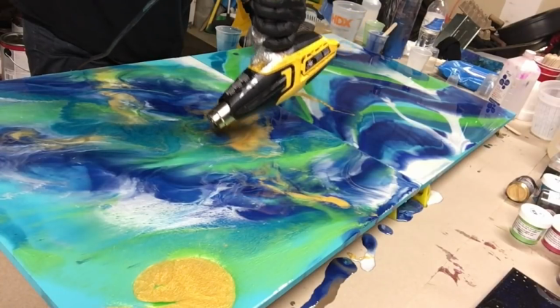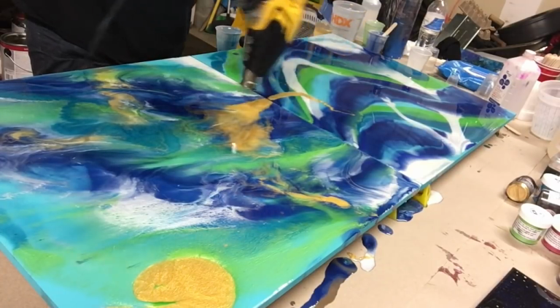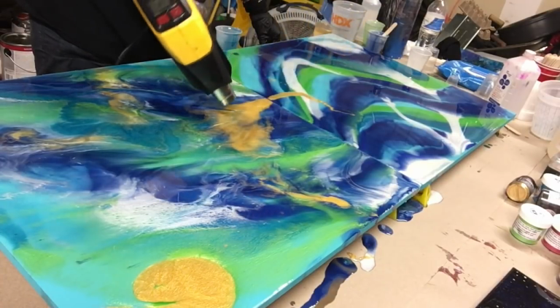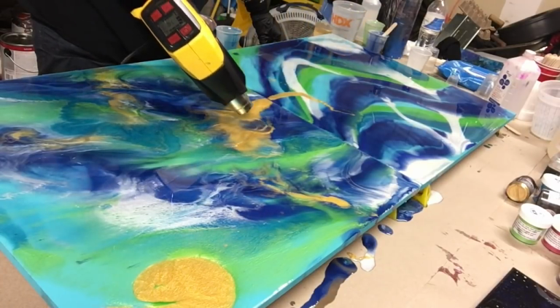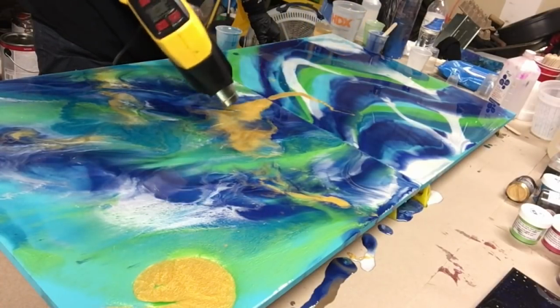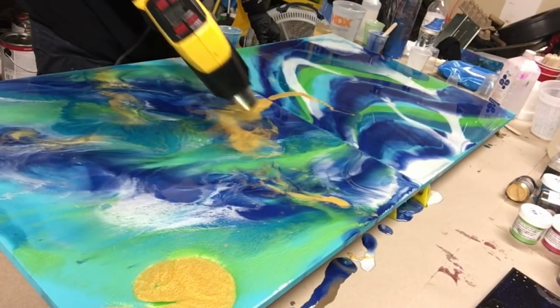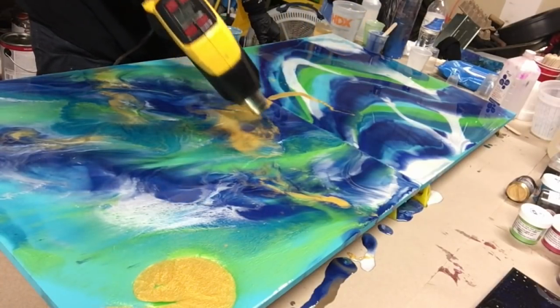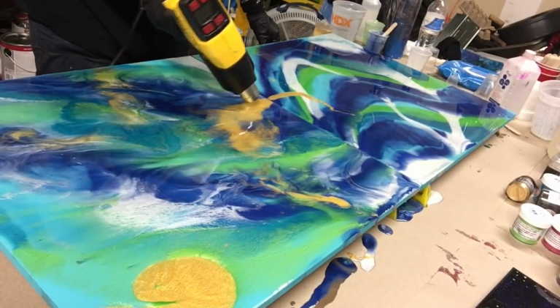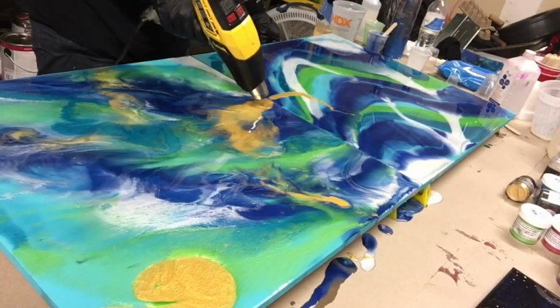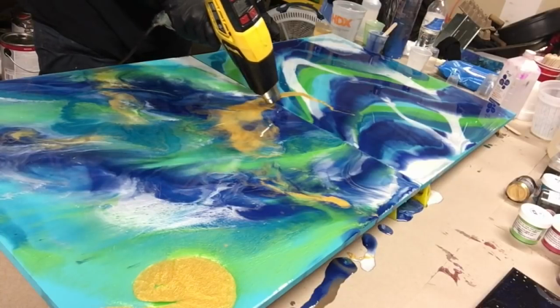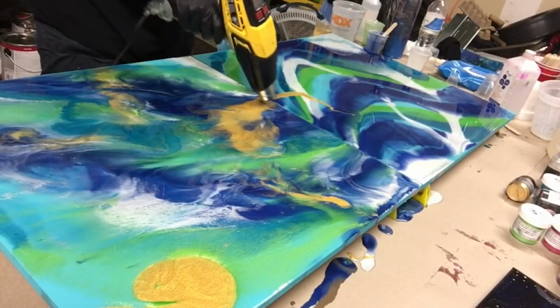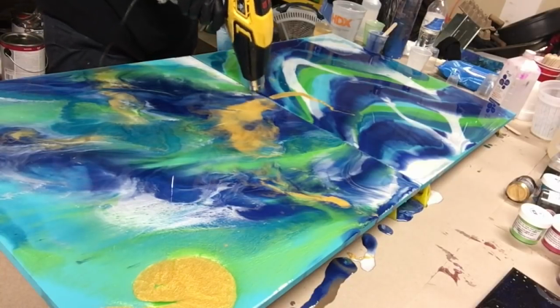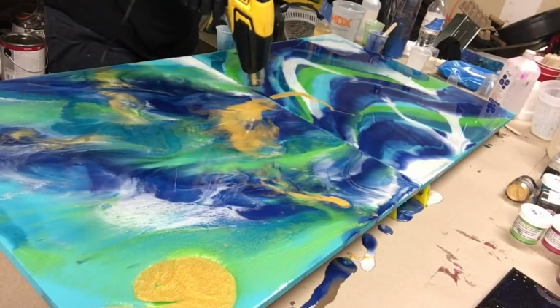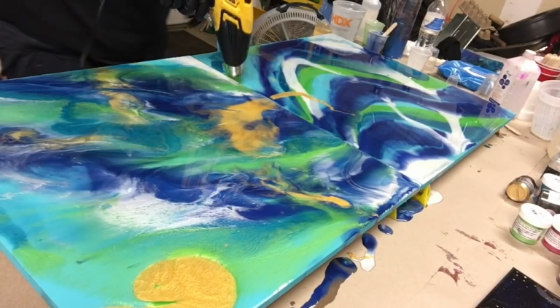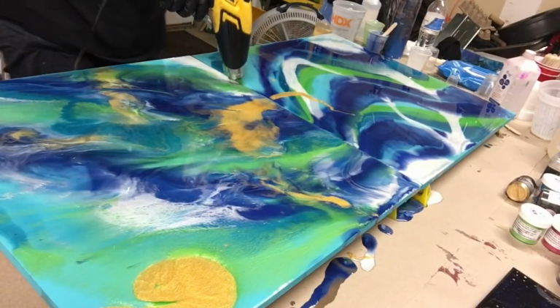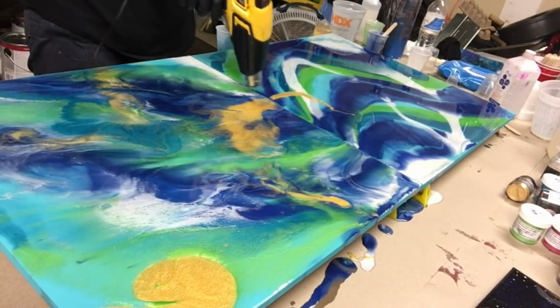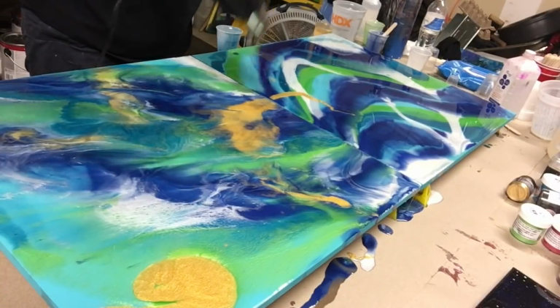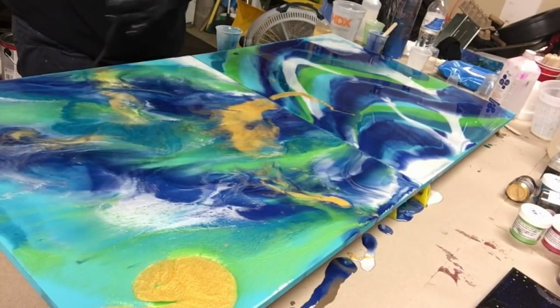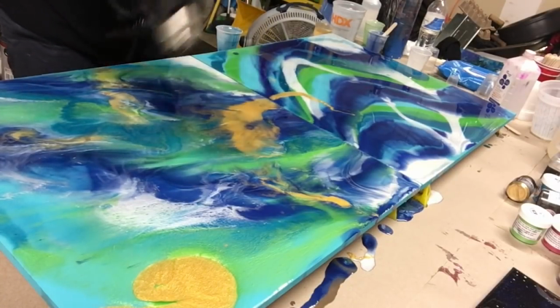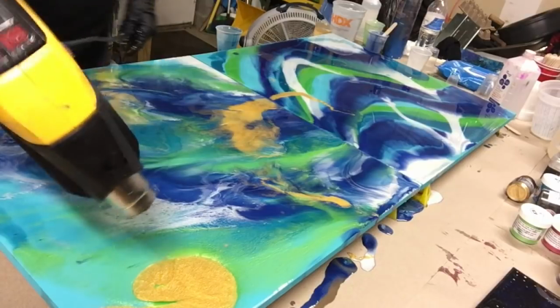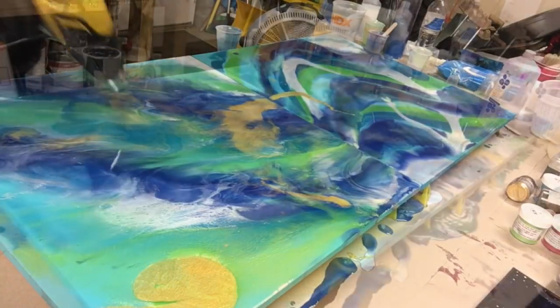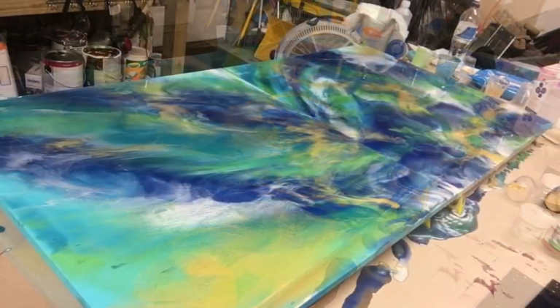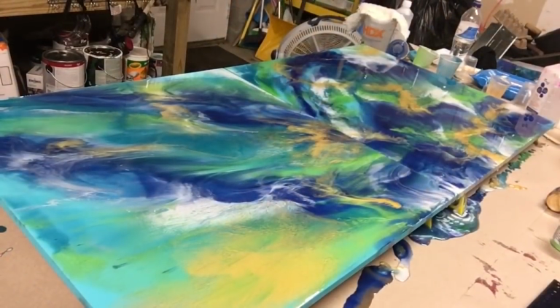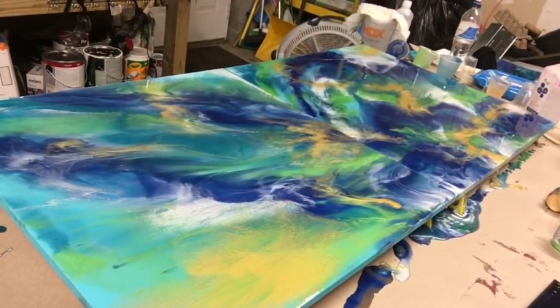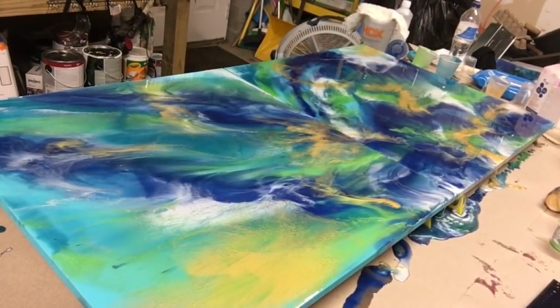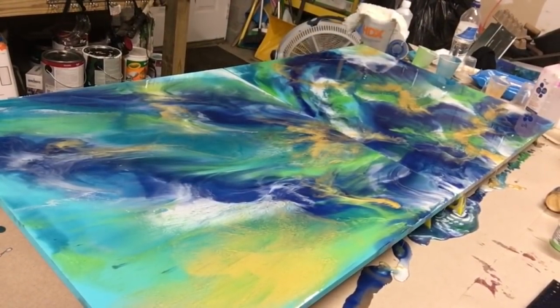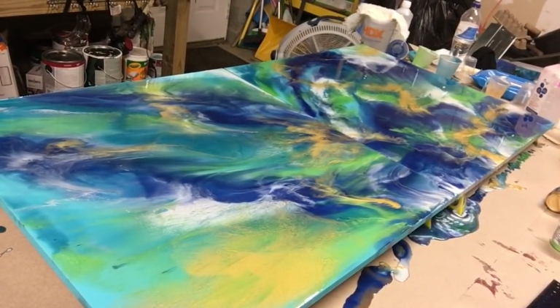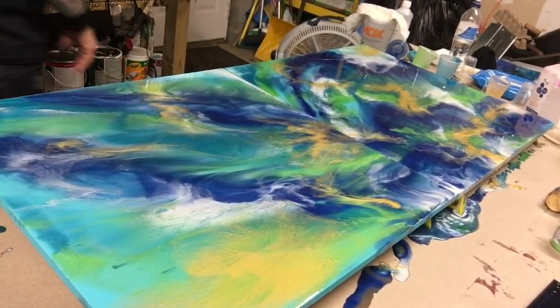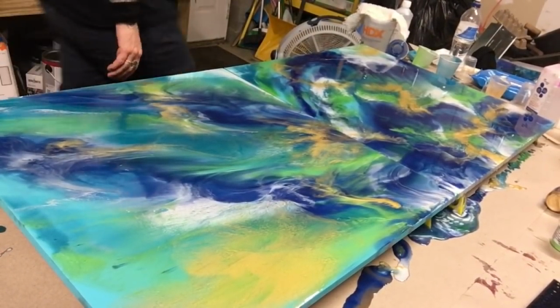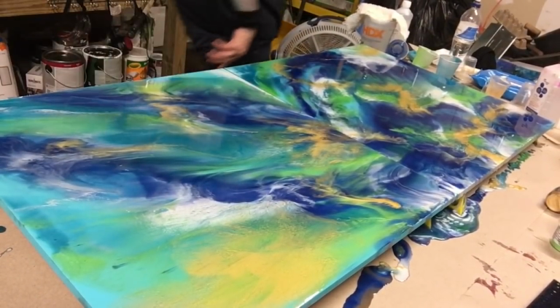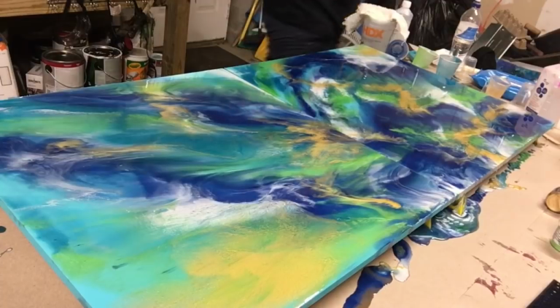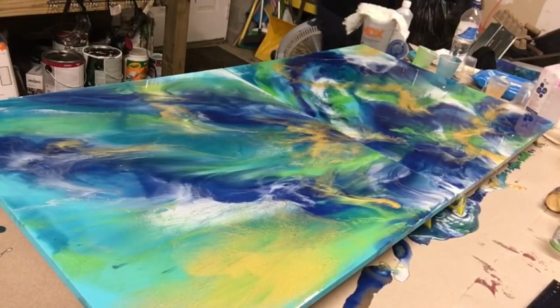The gold keeps wanting to go back into that puddle — it's driving me crazy, that's what it wants to do! And my camera went off again, oh my gosh.